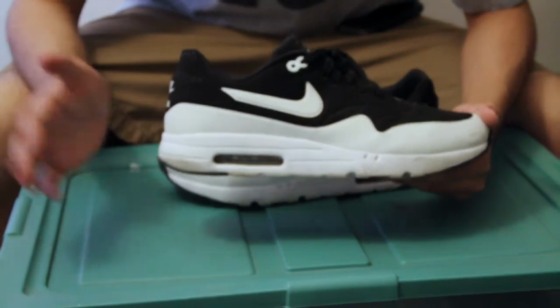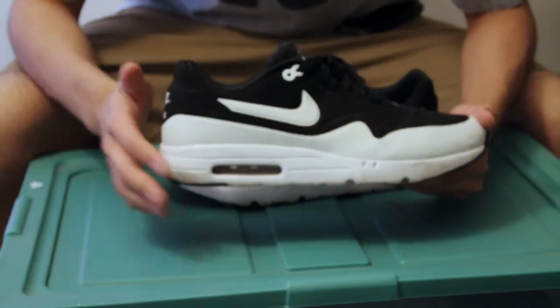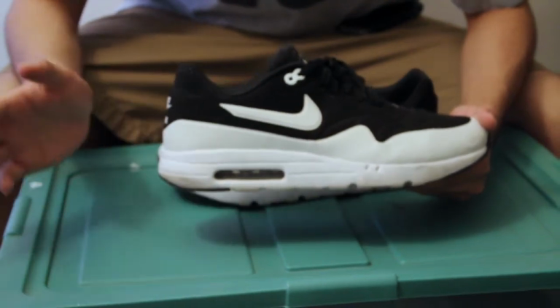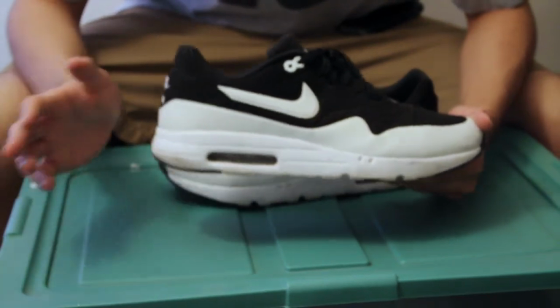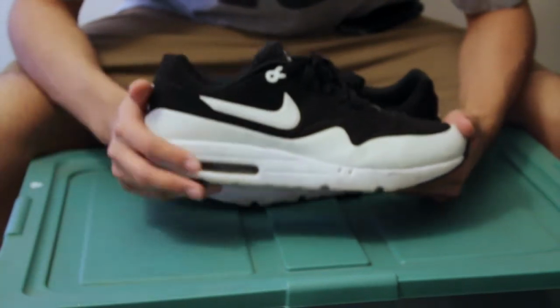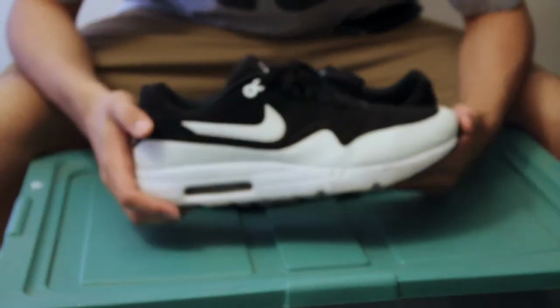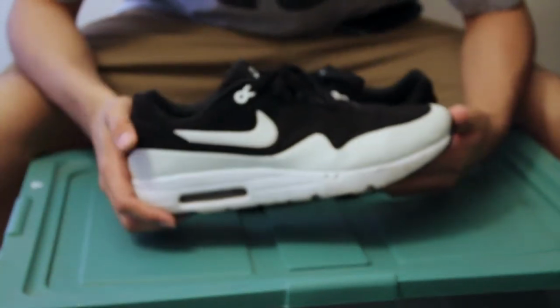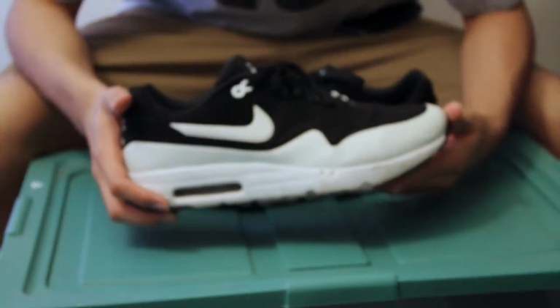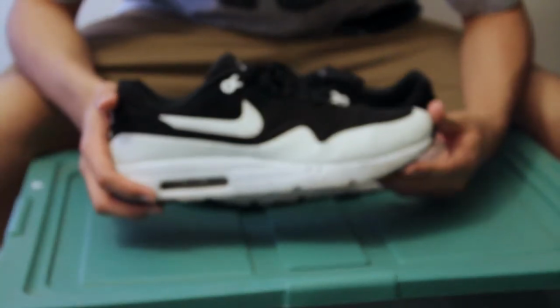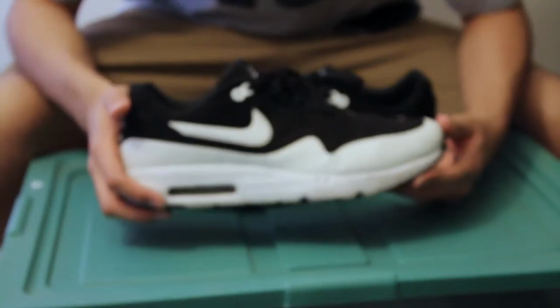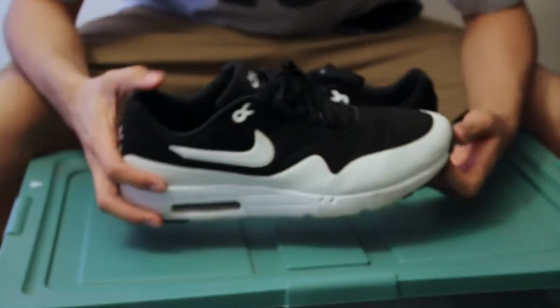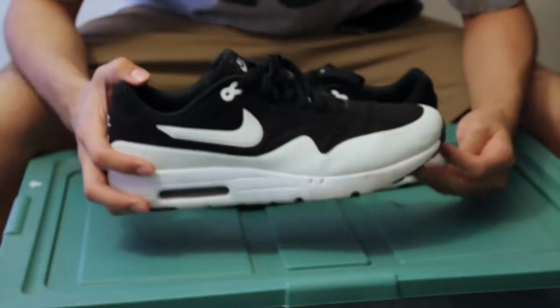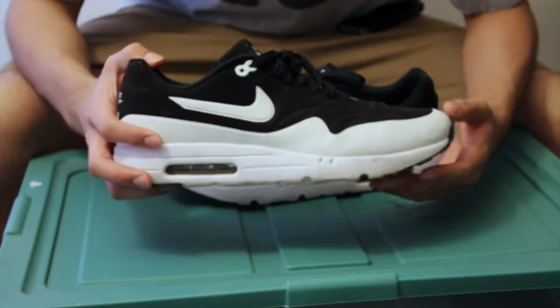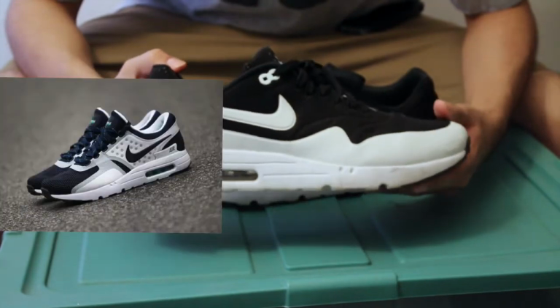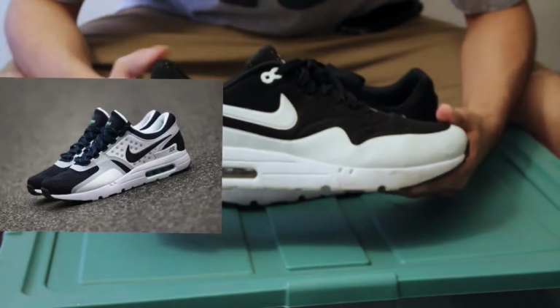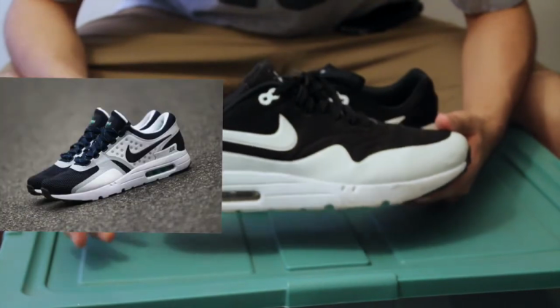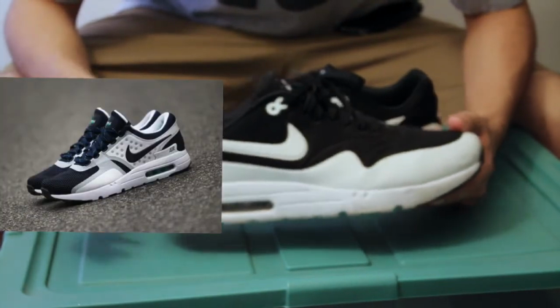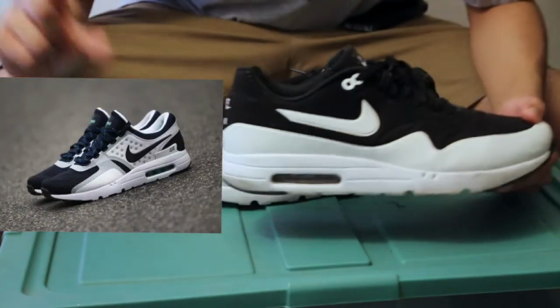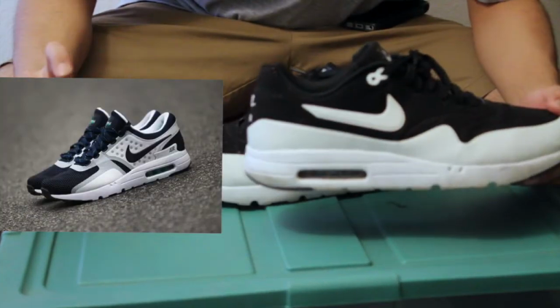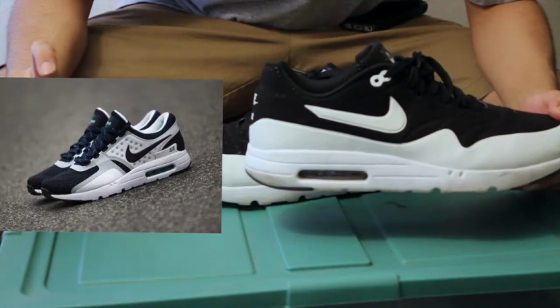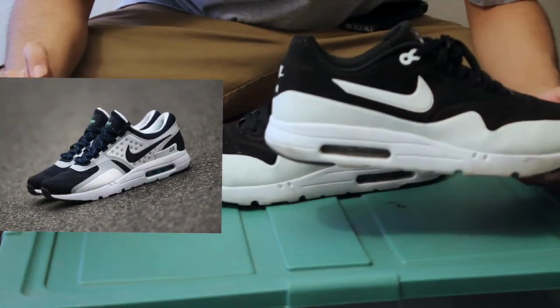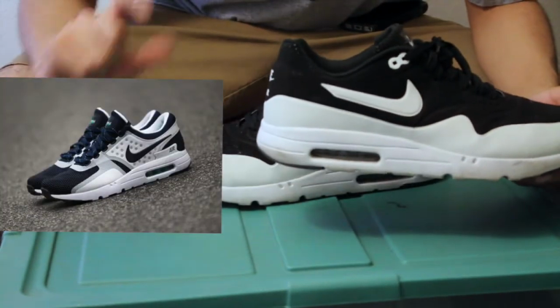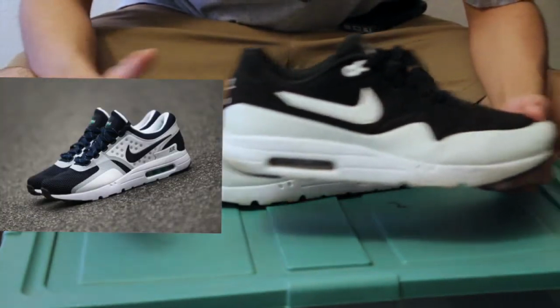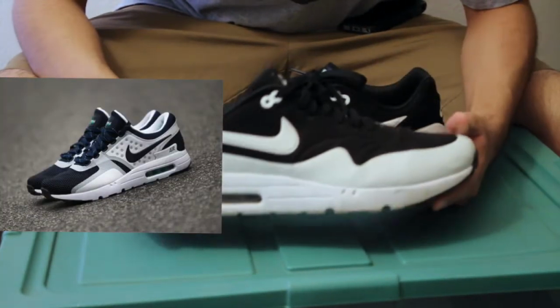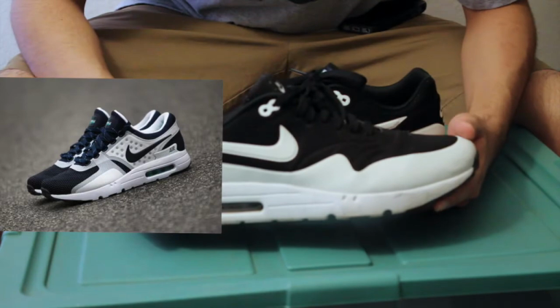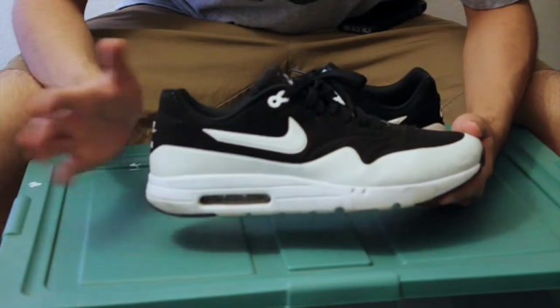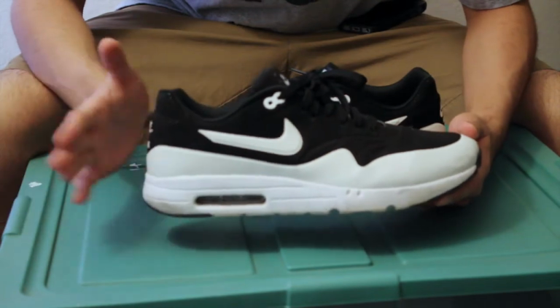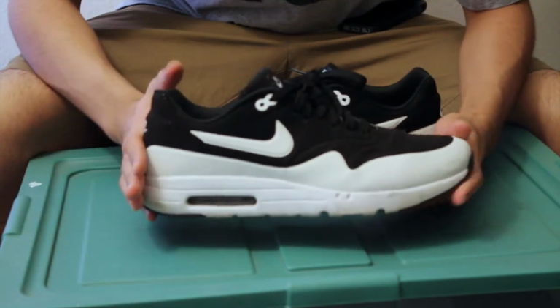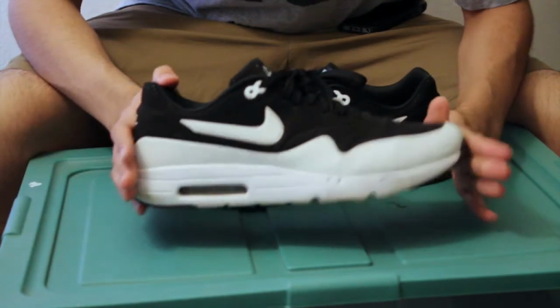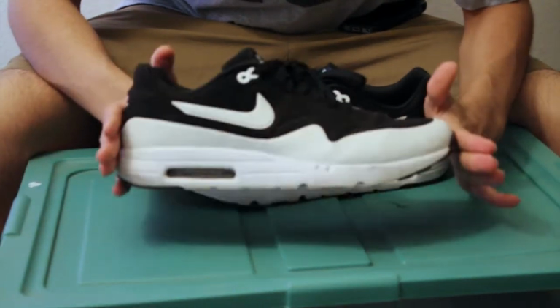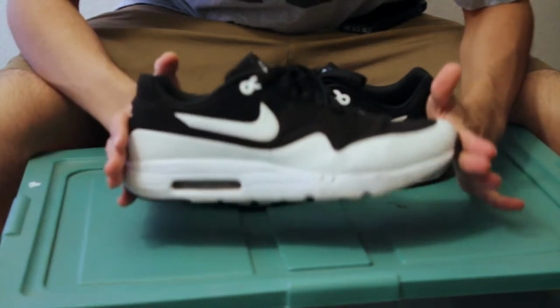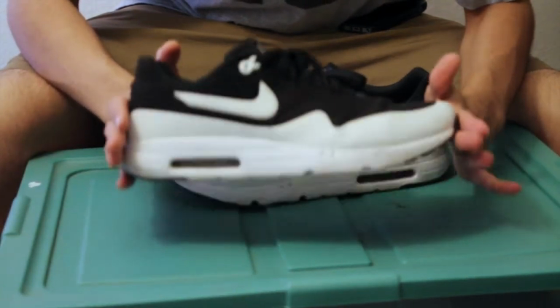As for this year, Nike is doing a big thing in Los Angeles where they're having a pop-up shop to celebrate 'the one before the one,' which was the Air Max Zero — I'll provide a picture right here so you guys can check it out. But yeah, I'm not really interested in those. This right here is absolutely my favorite Air Max model at the moment.